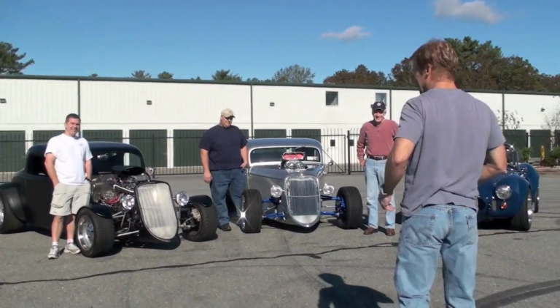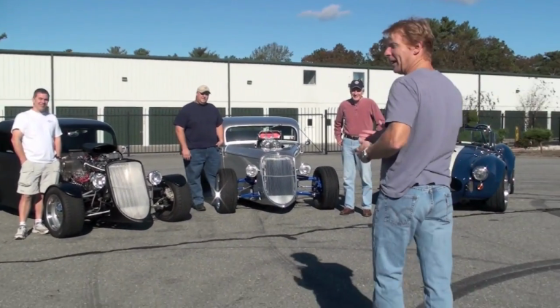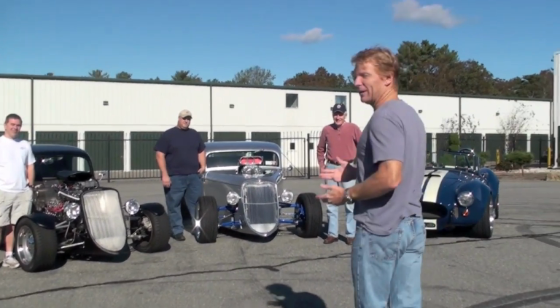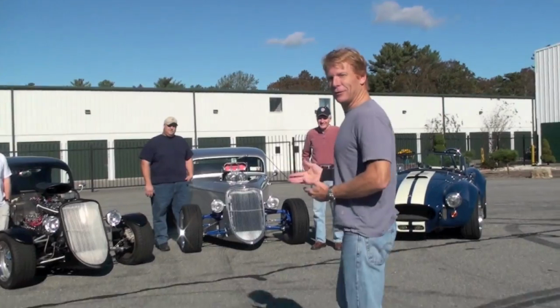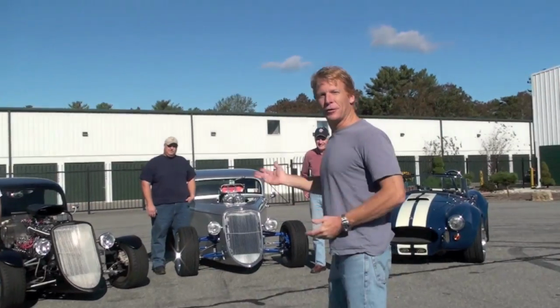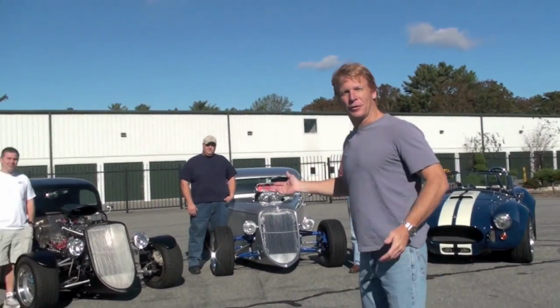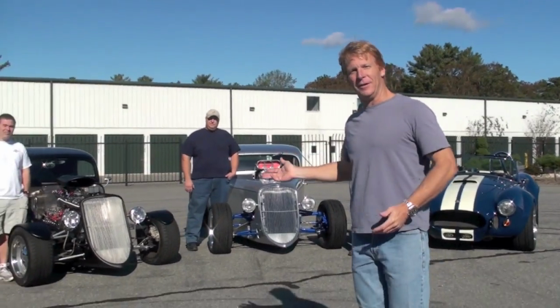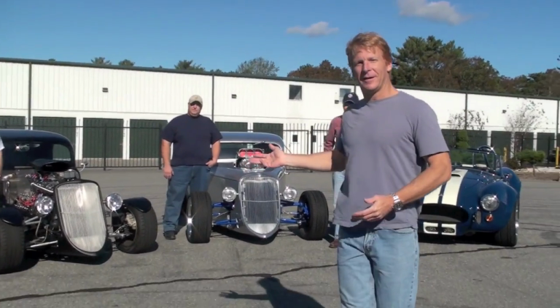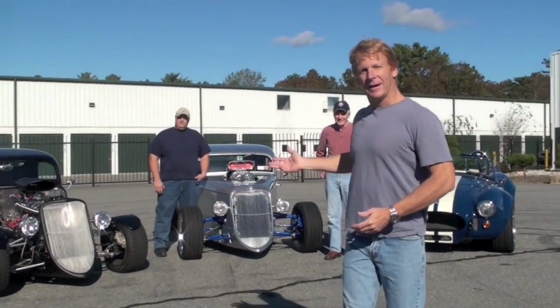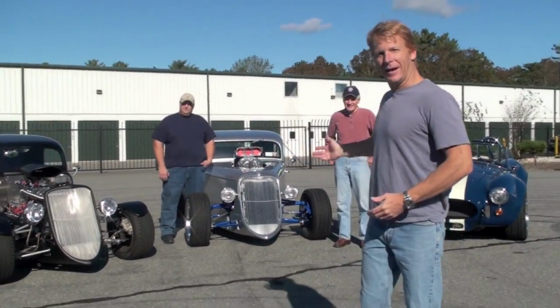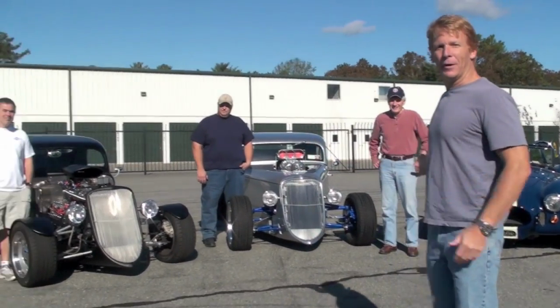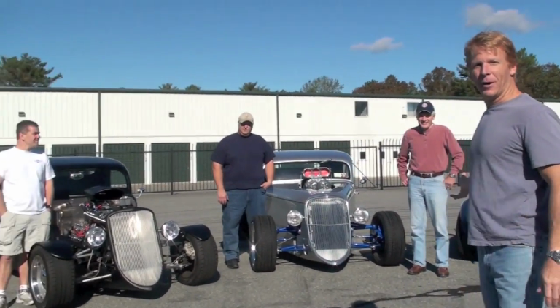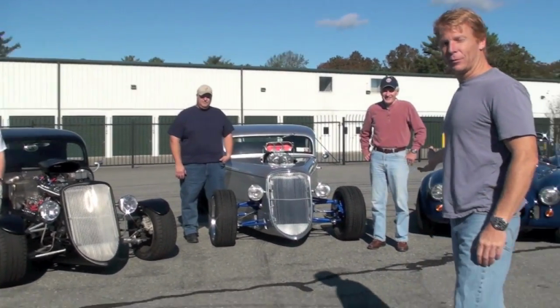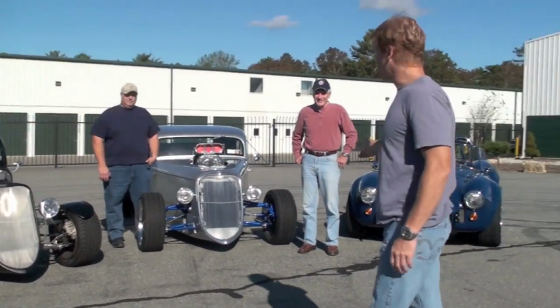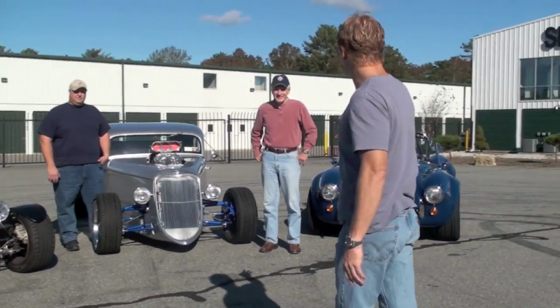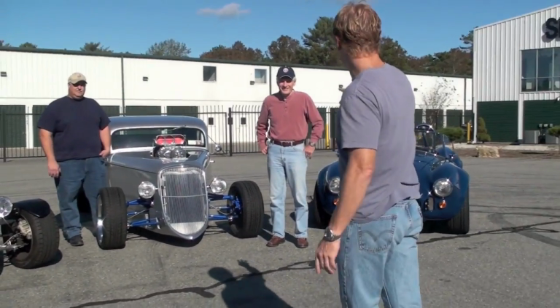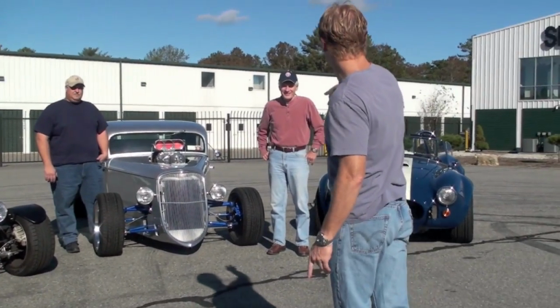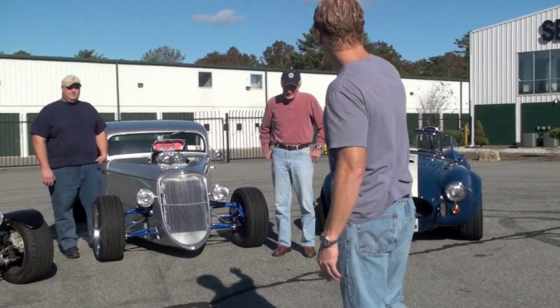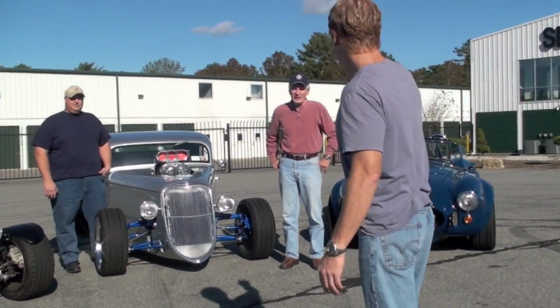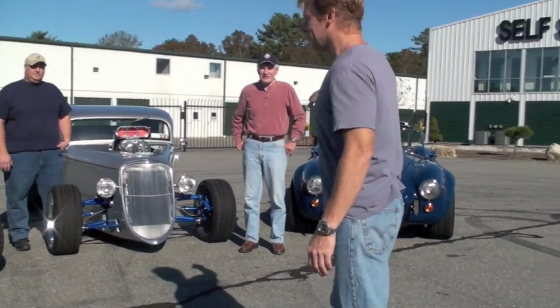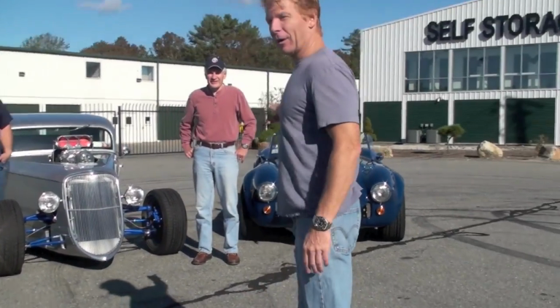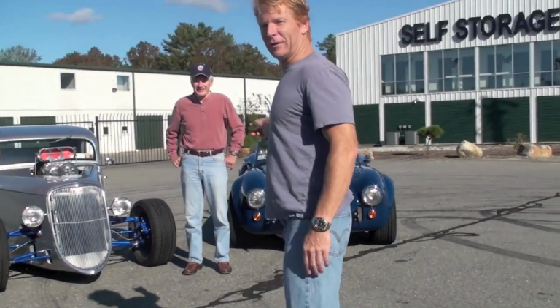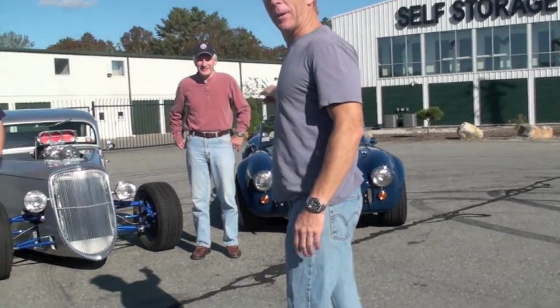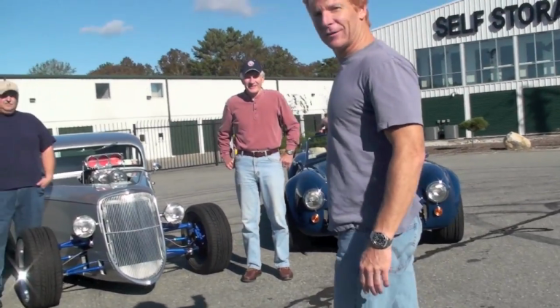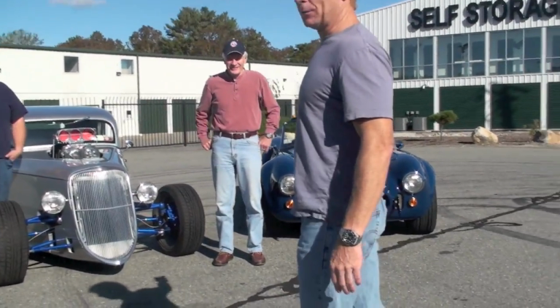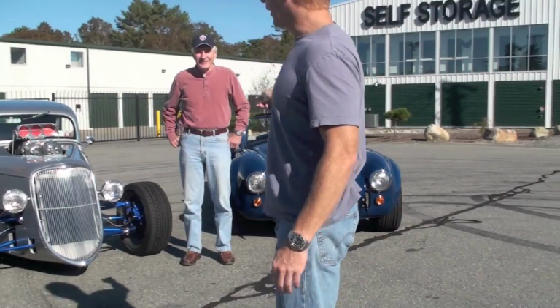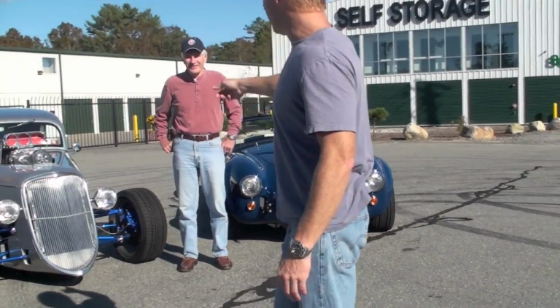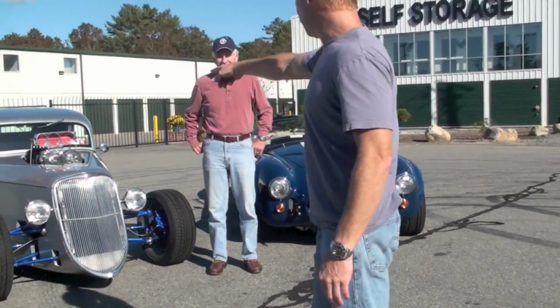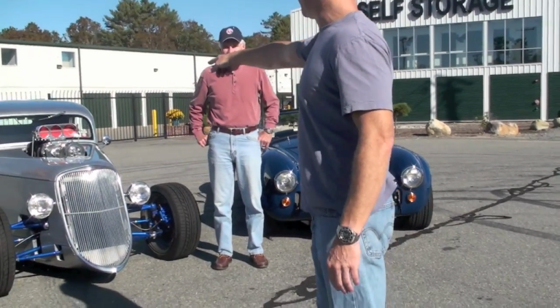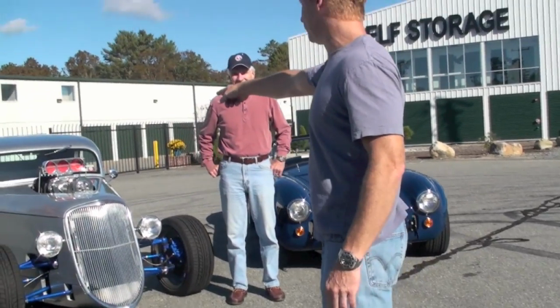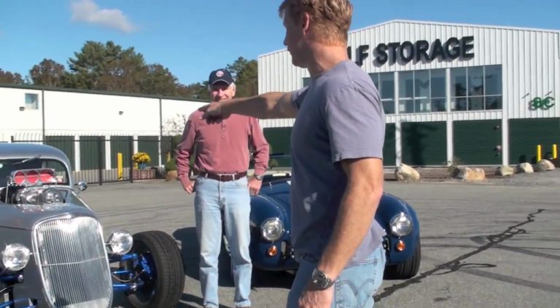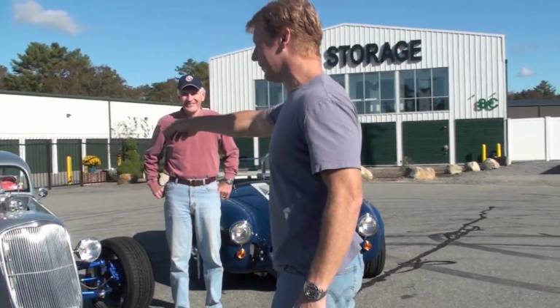We got basically two 33s and a Mark III. It's a Mark III roadster, right Carl? It's a Mark III. It's got a Paxton supercharger. And you've got an old flathead with a blower on it.